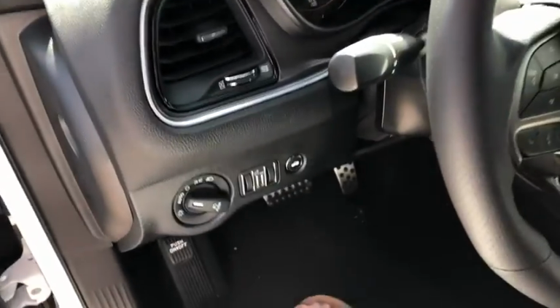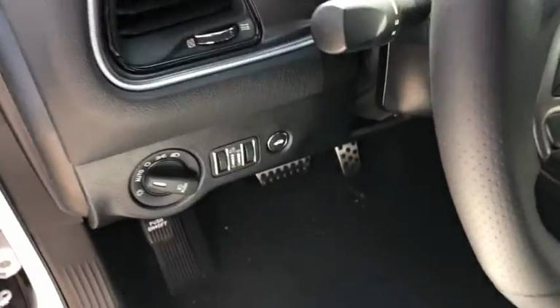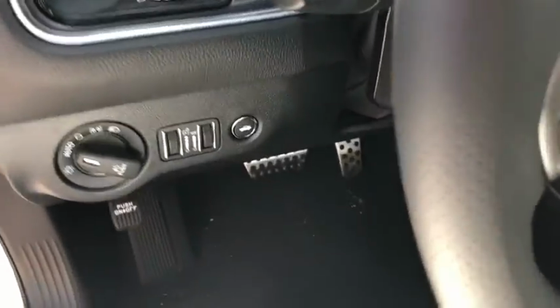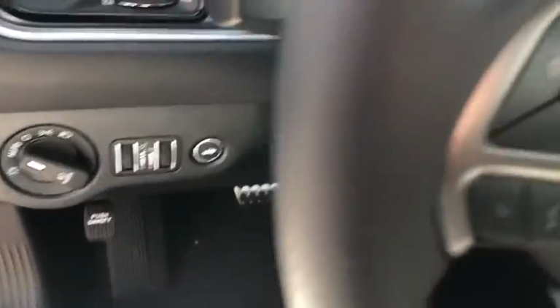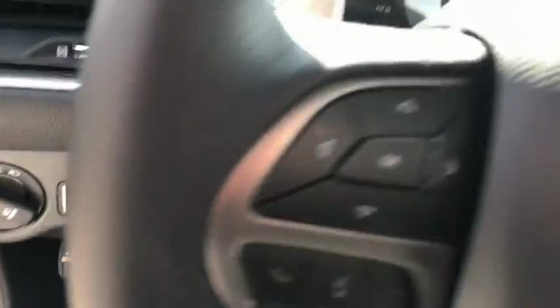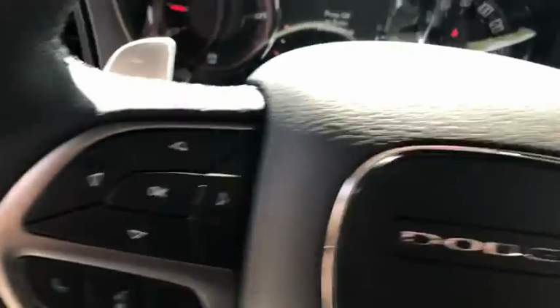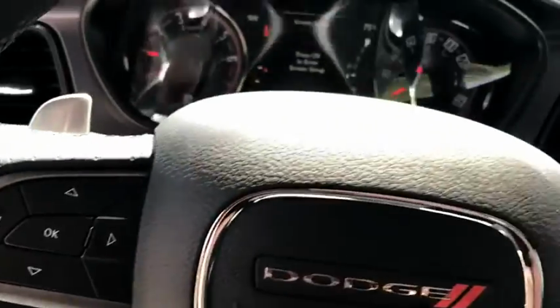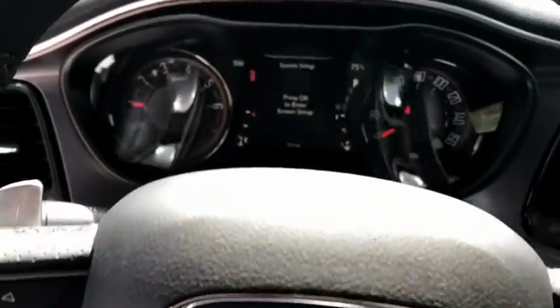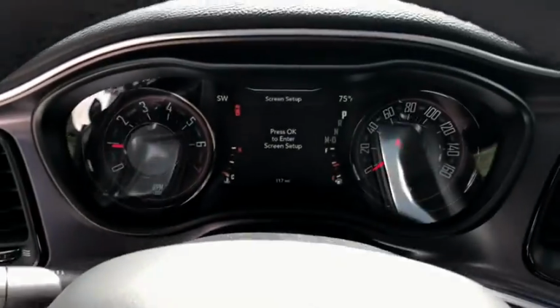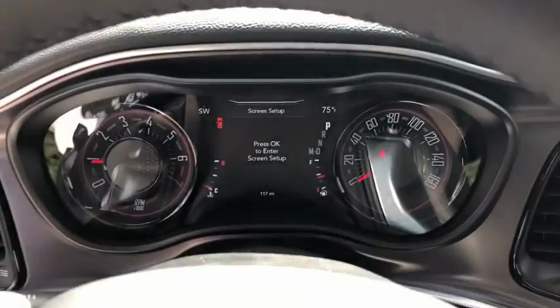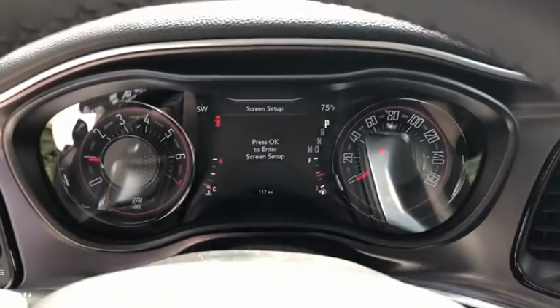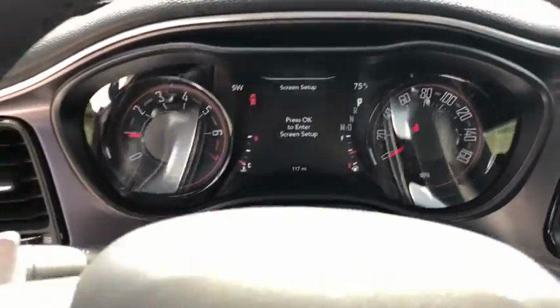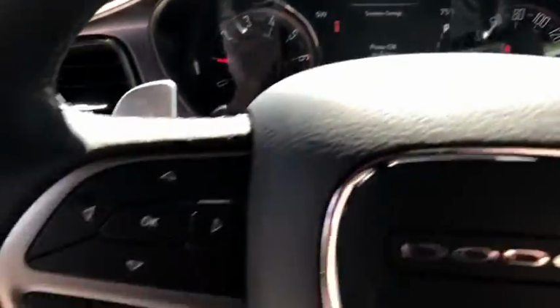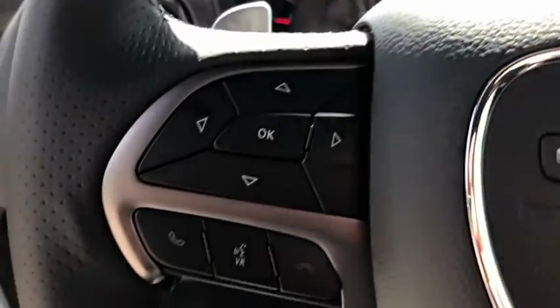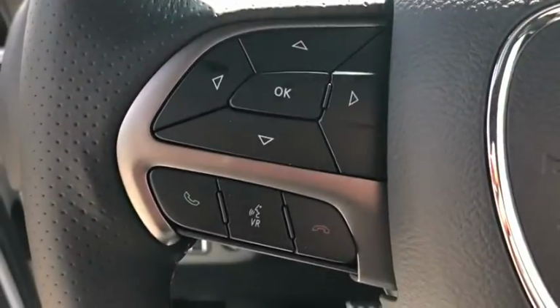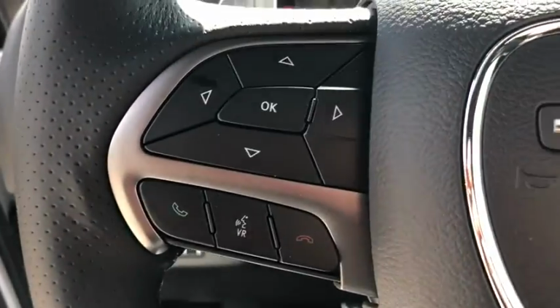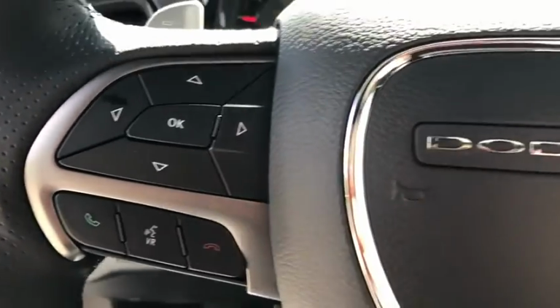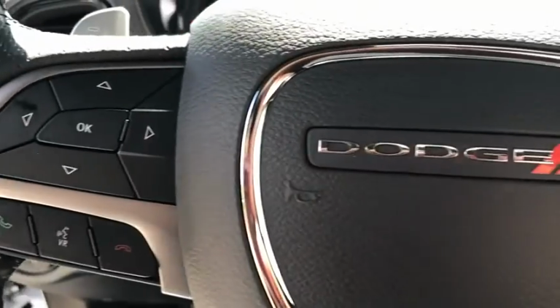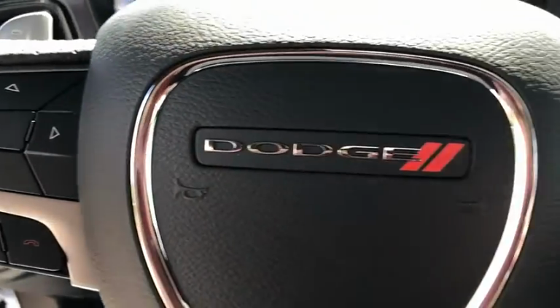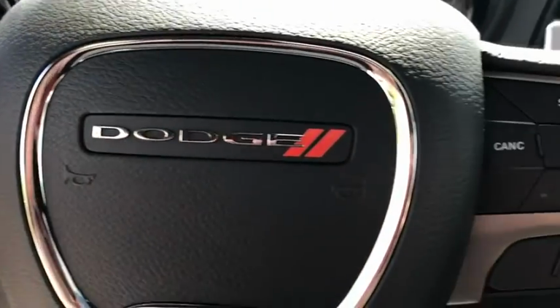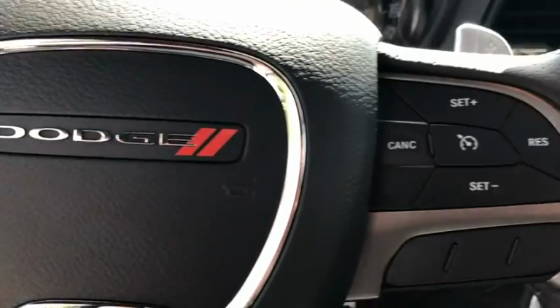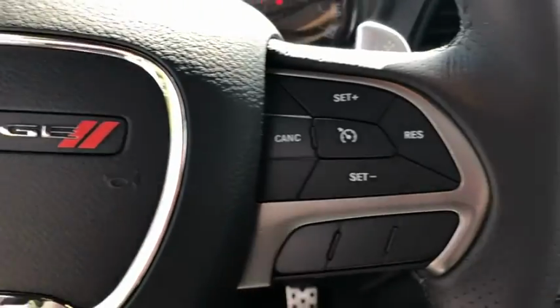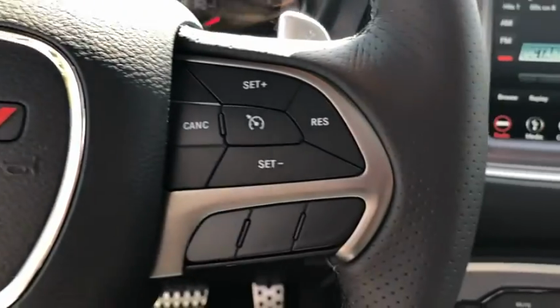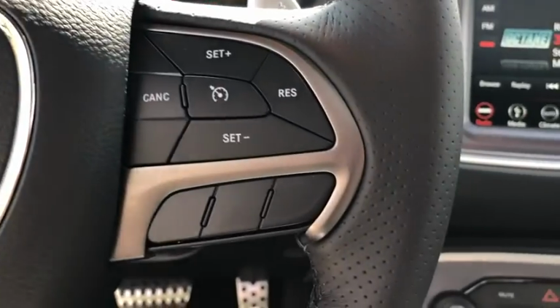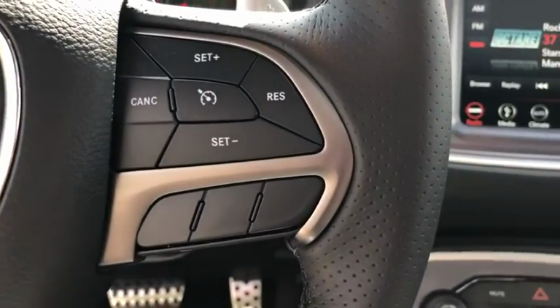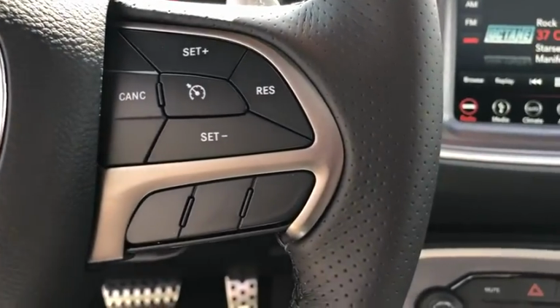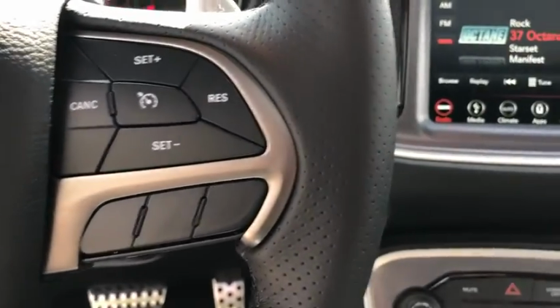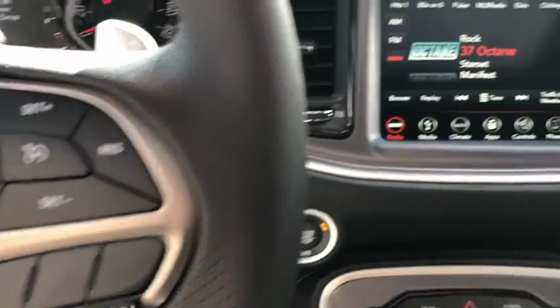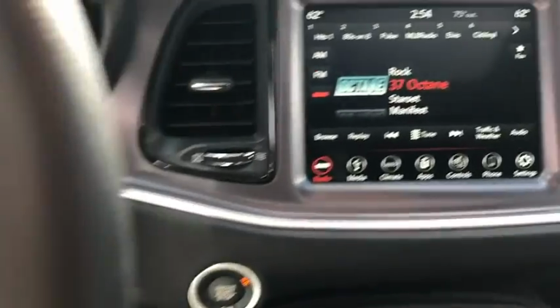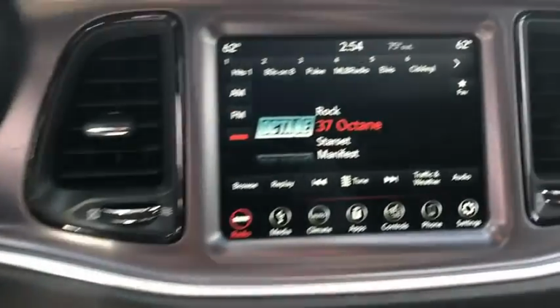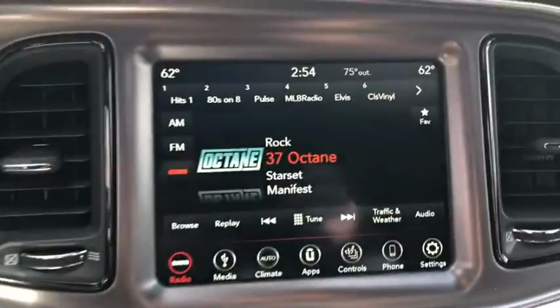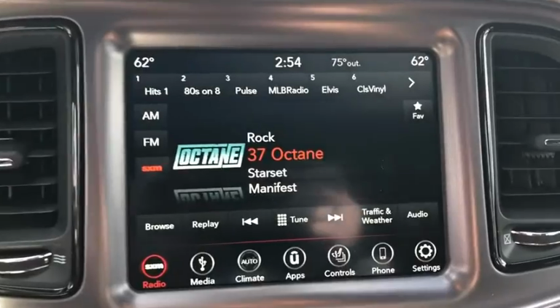Electronic stability control, fog lights, heated front seats, heated steering wheel, power windows, security system, compass, rear window defroster.